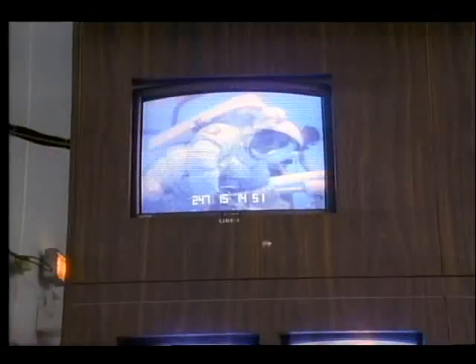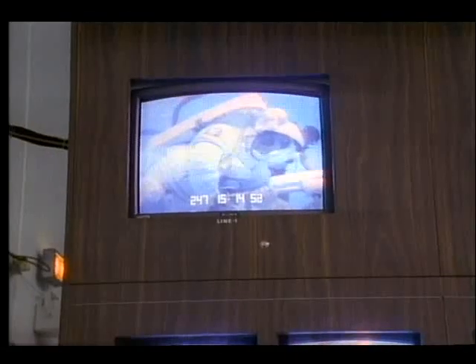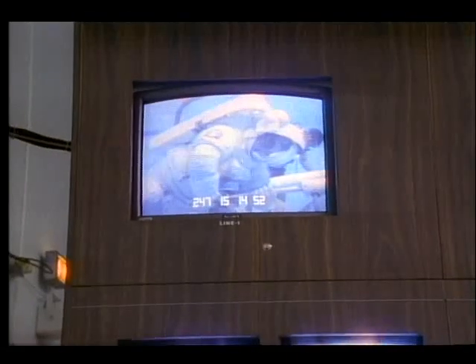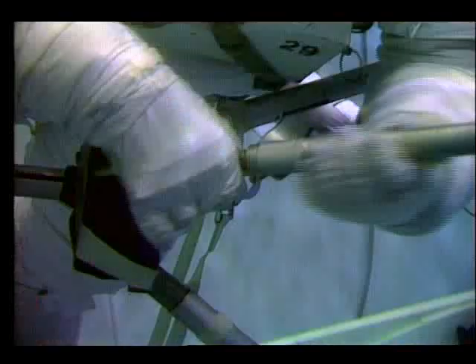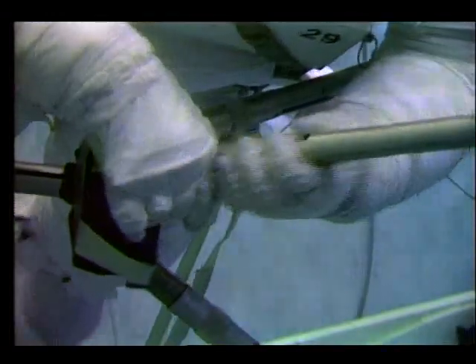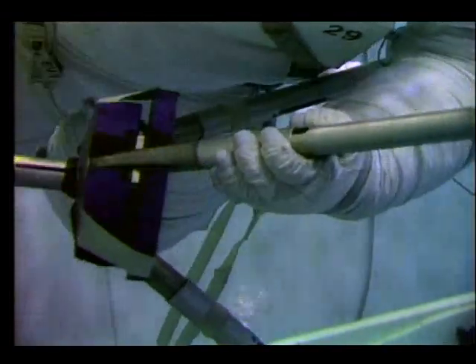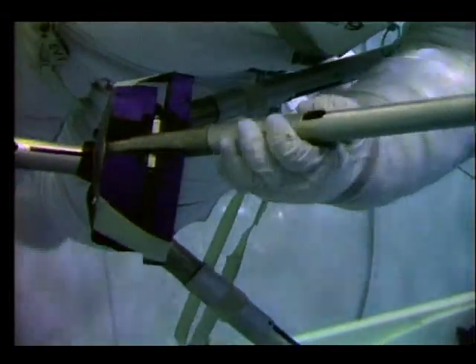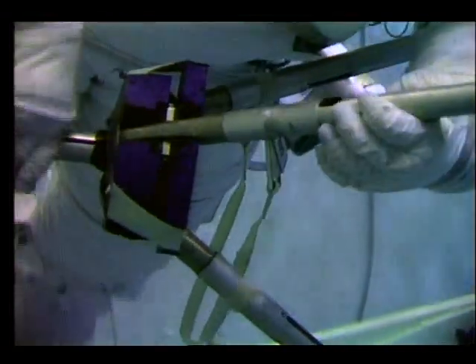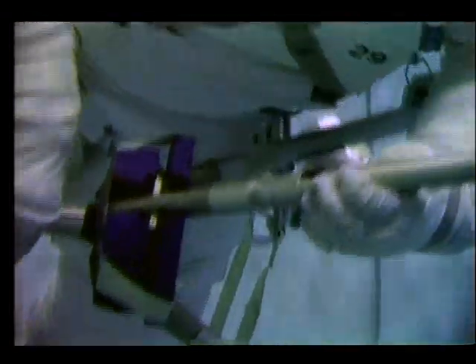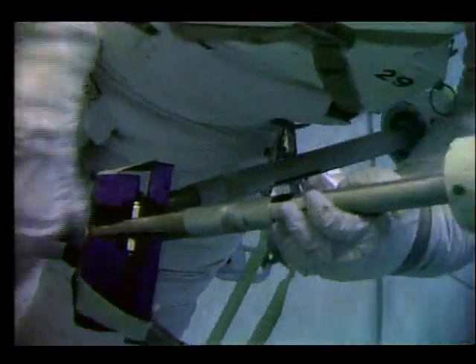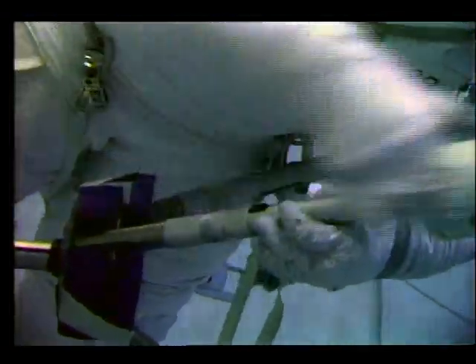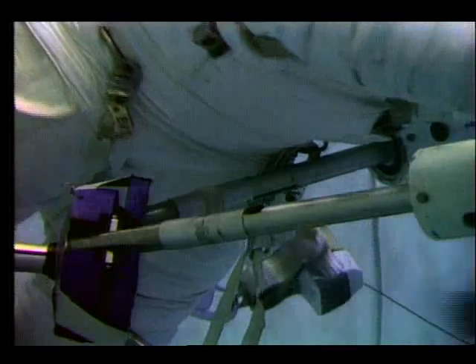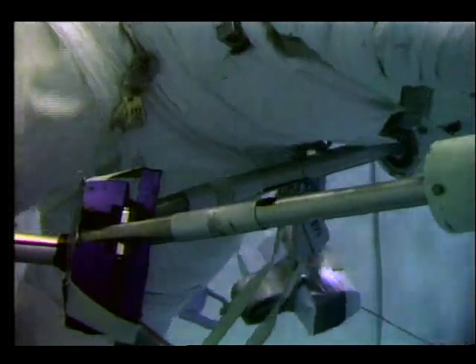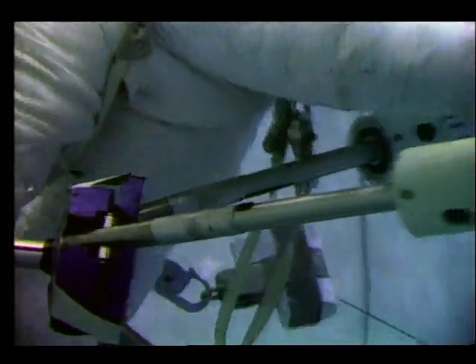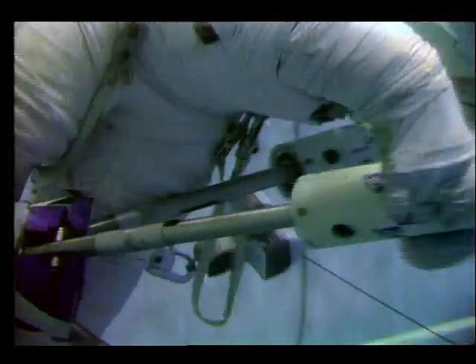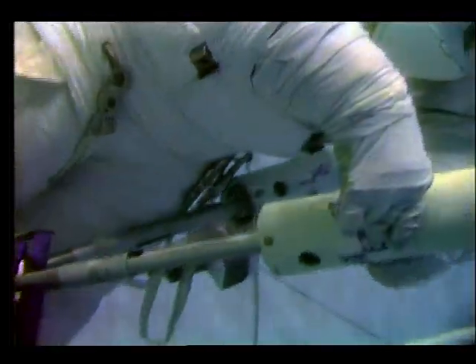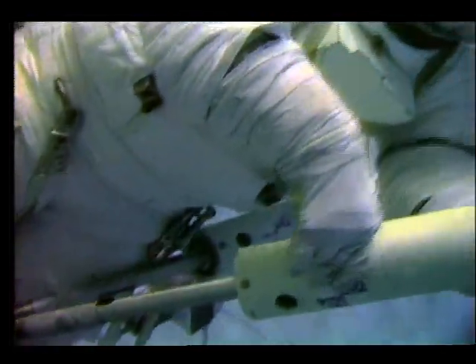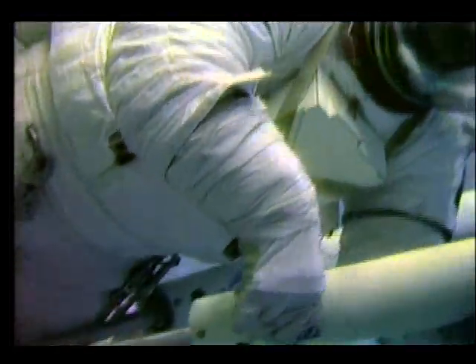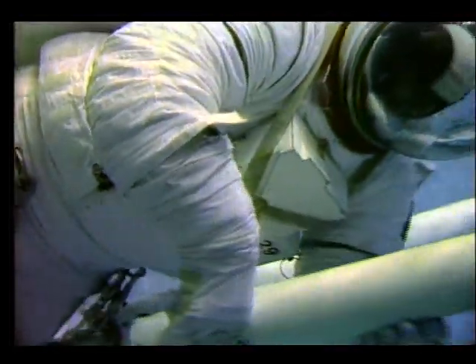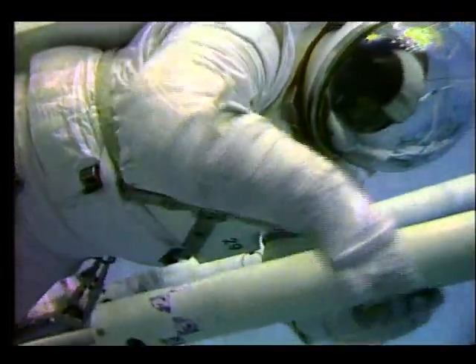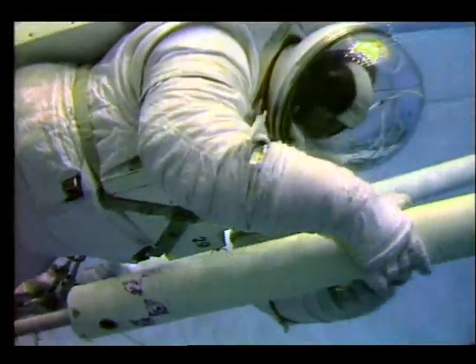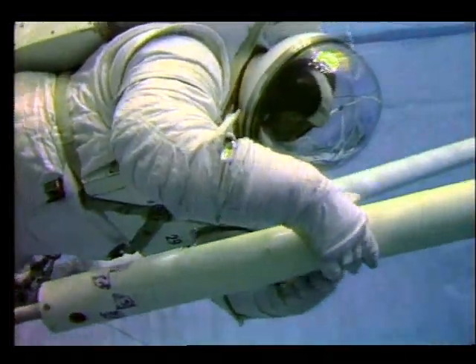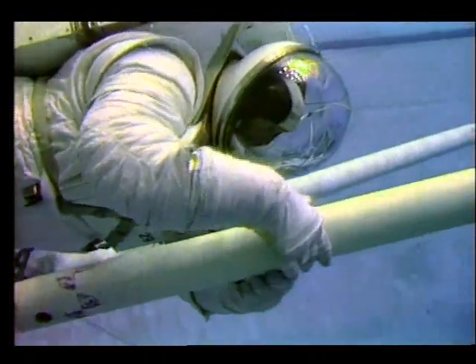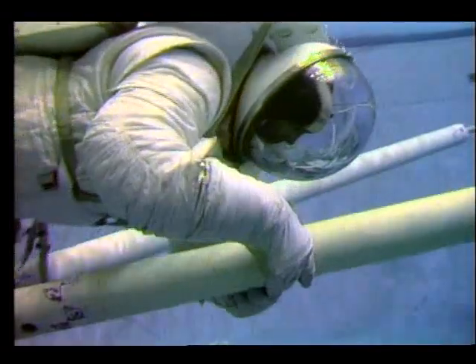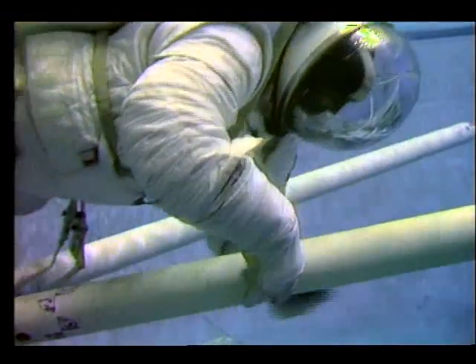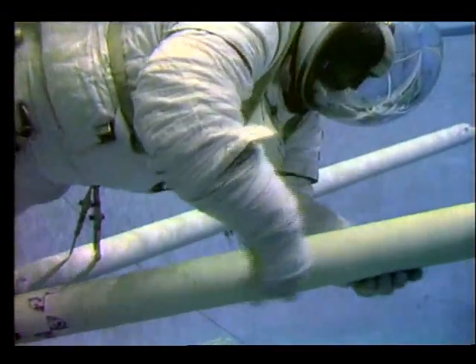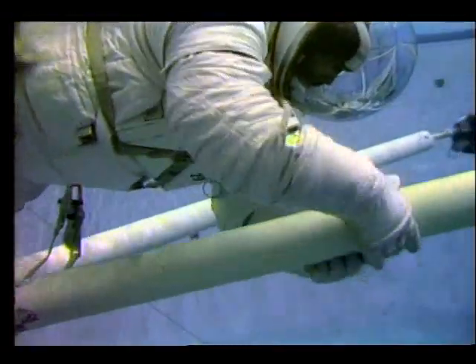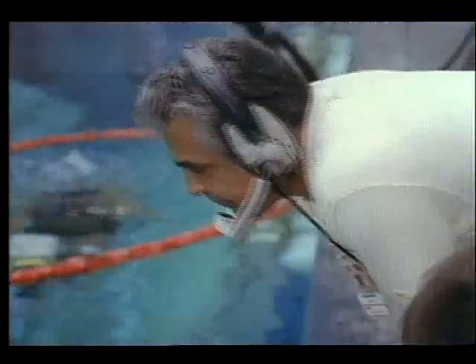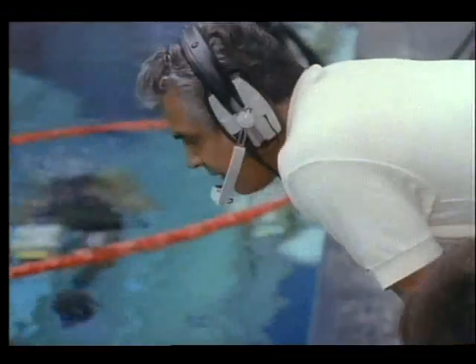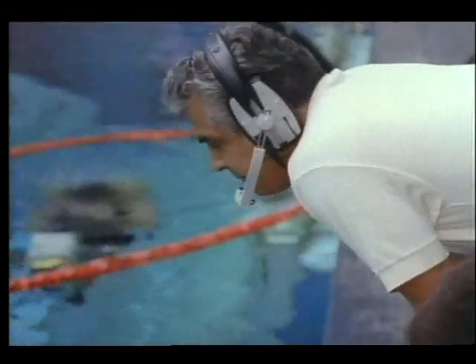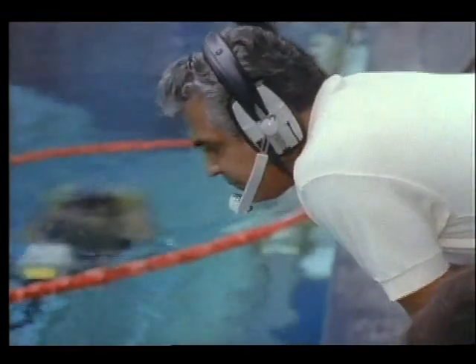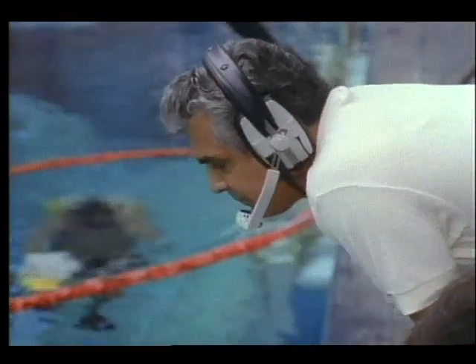This prototype suit eliminates the extensive onboard preparation required before working in space with the current shuttle suit. Not only will this be more efficient, but the savings in time will allow astronauts to respond to emergencies immediately.